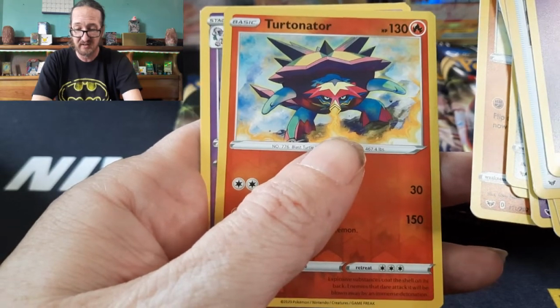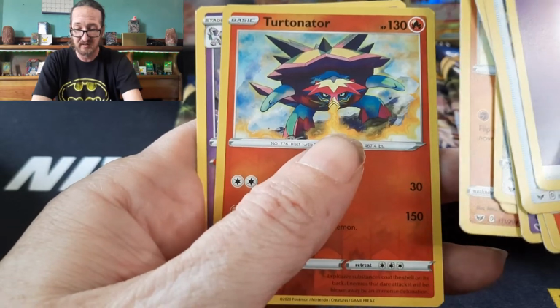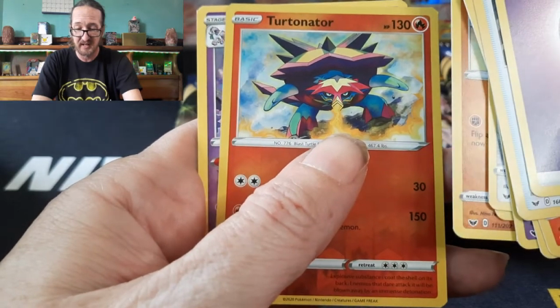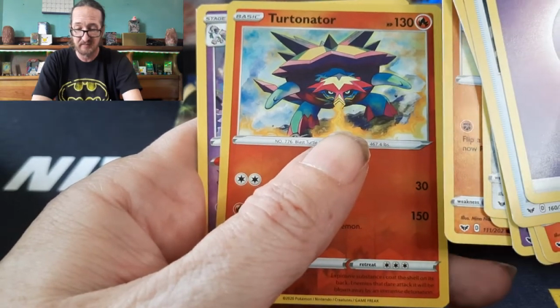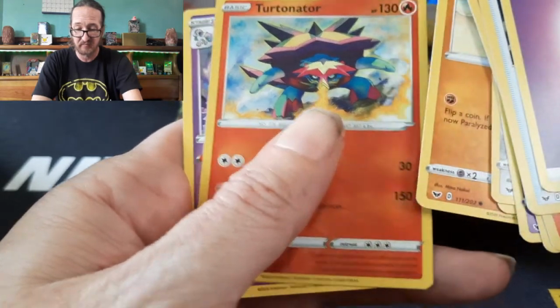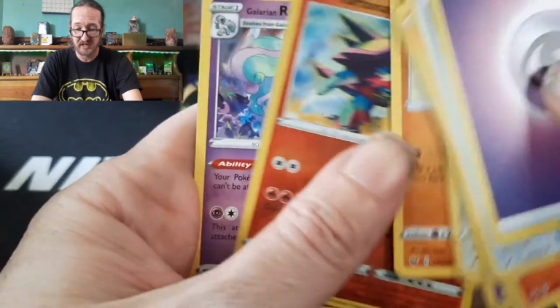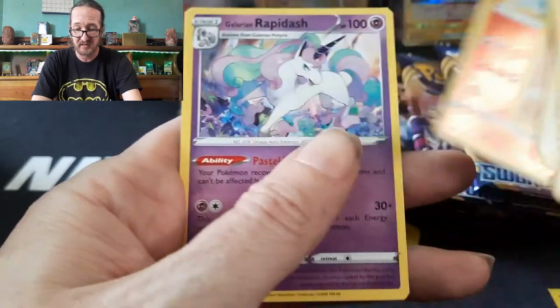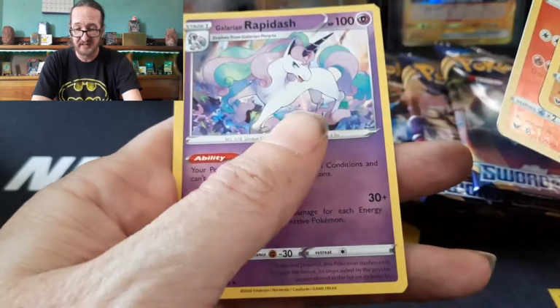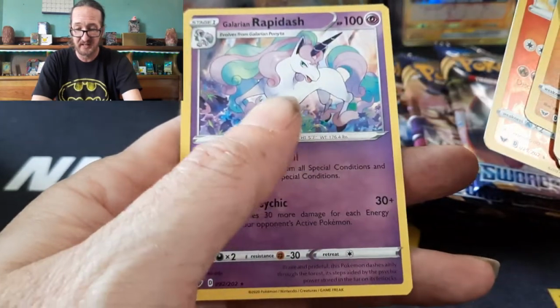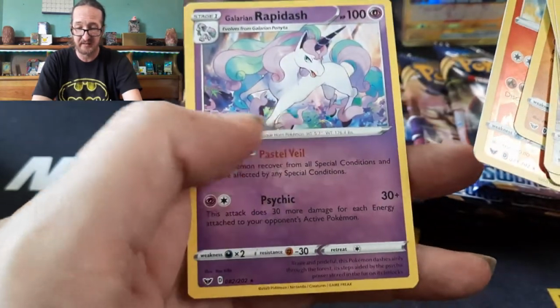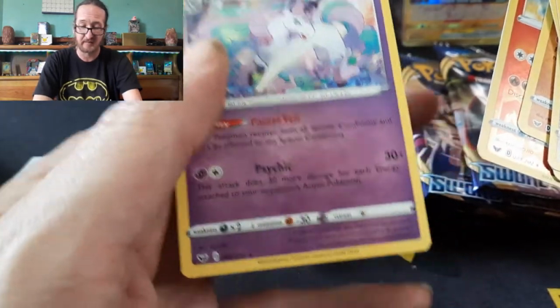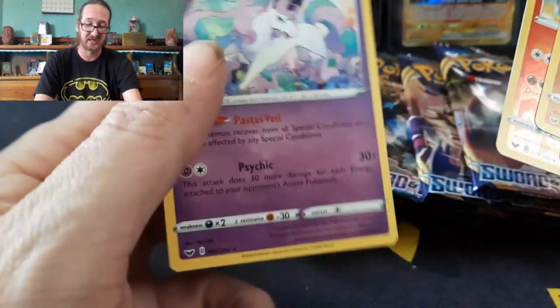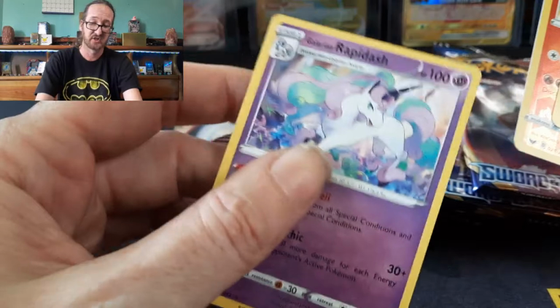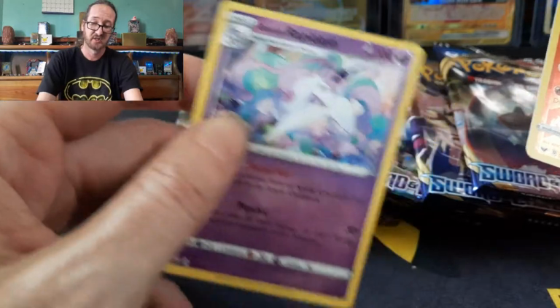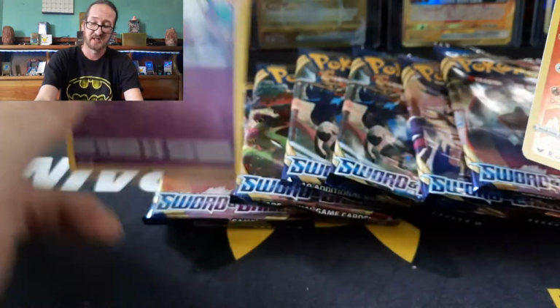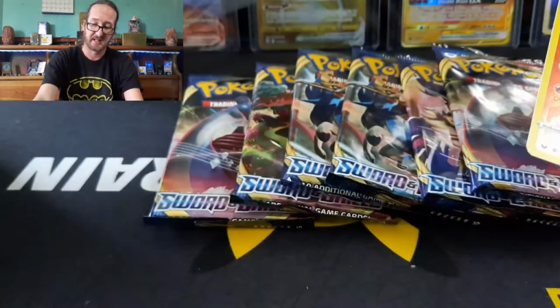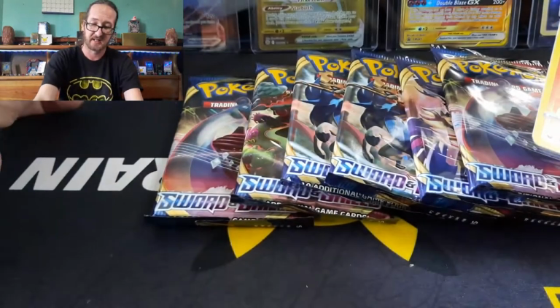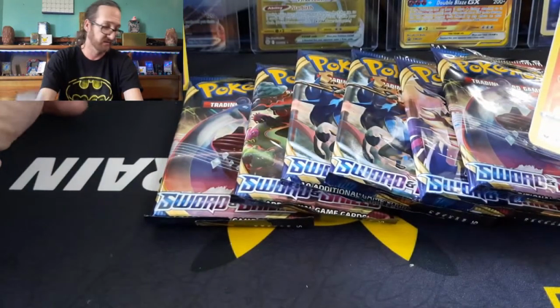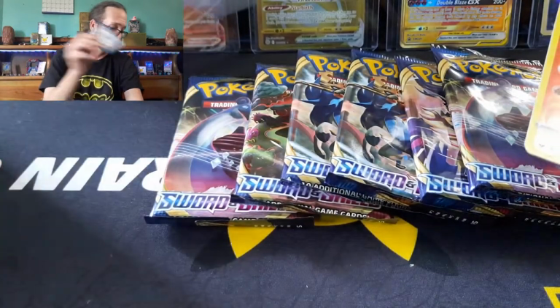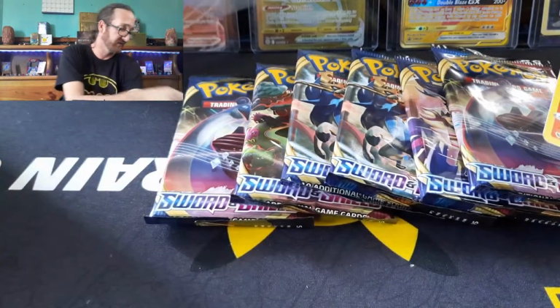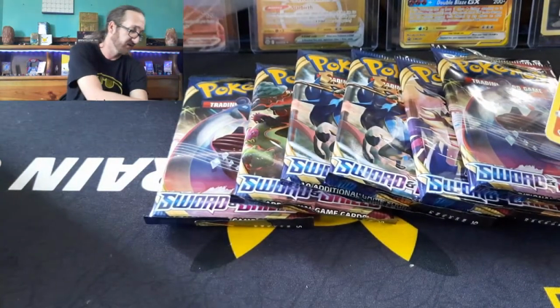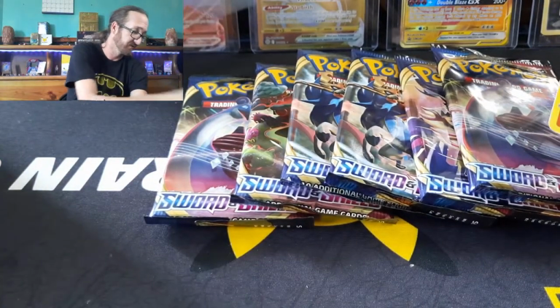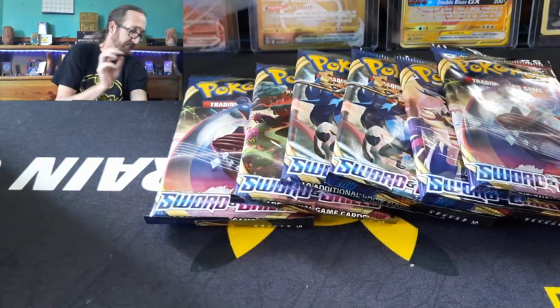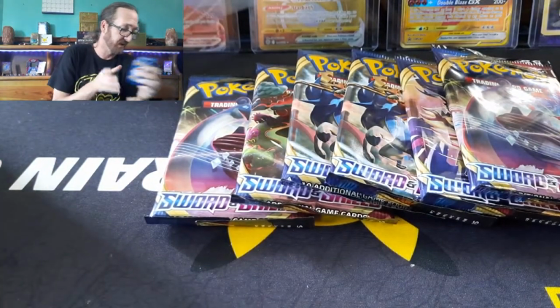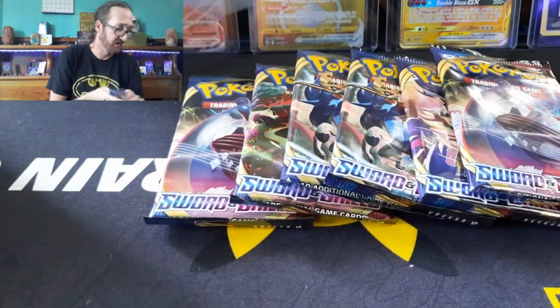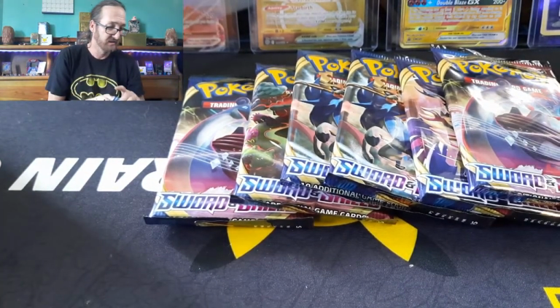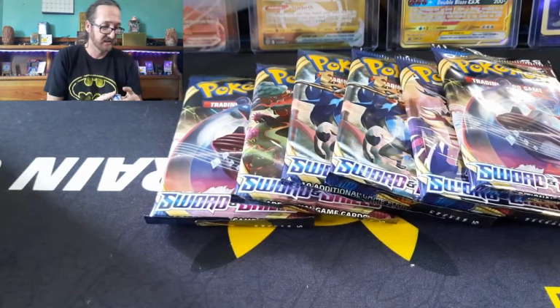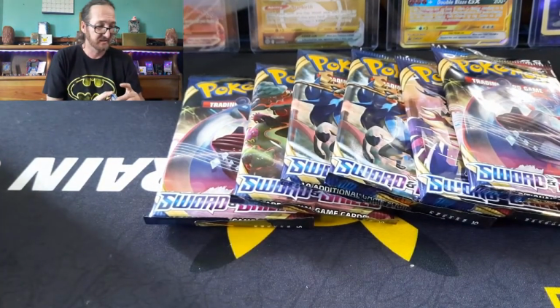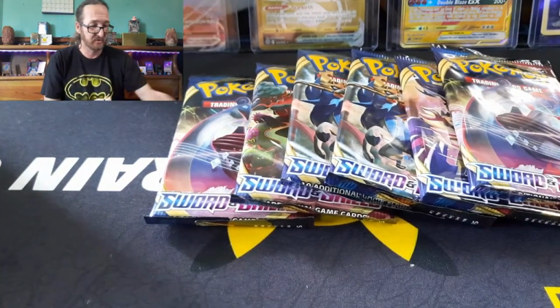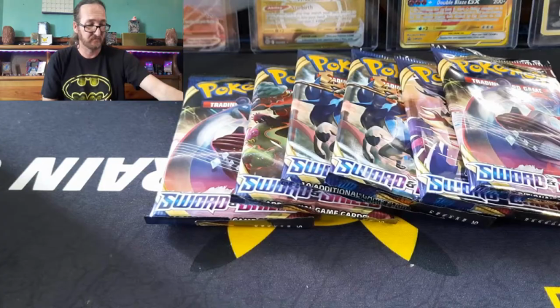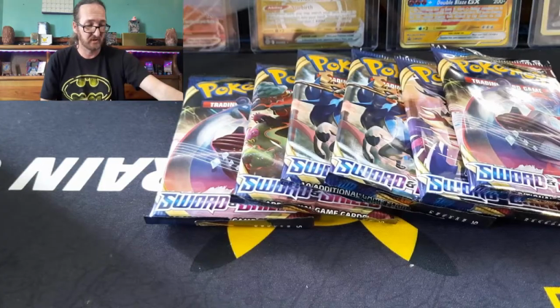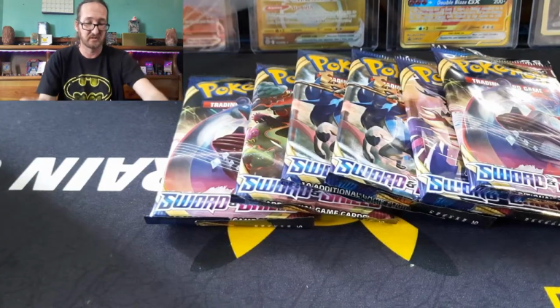Turtonator, Reverse Holo, and then a Galarian Rapidash. I like that card — that is a beautiful card.